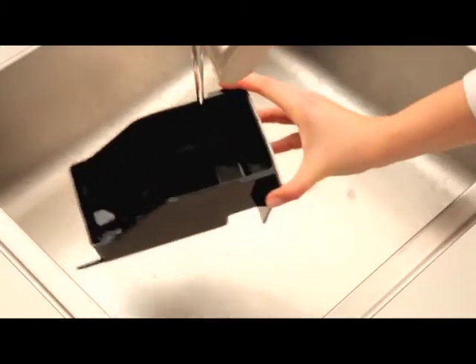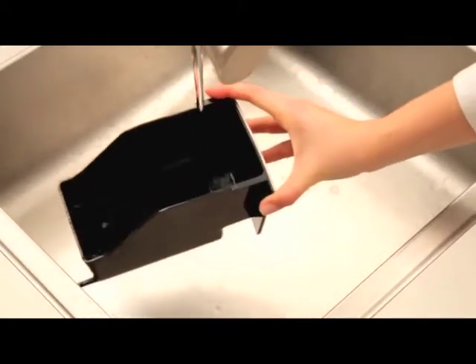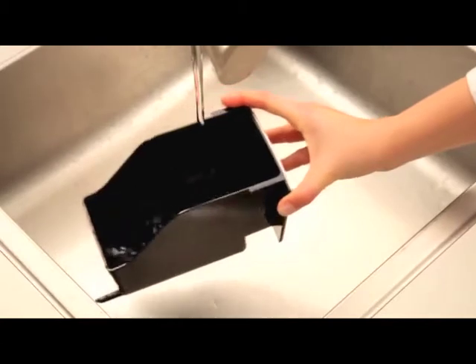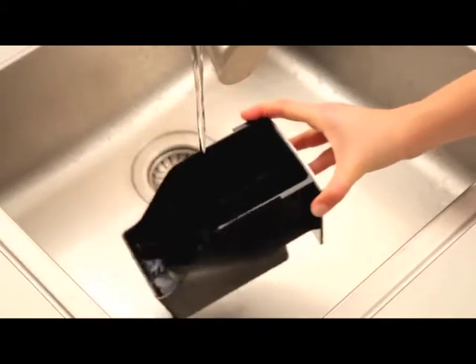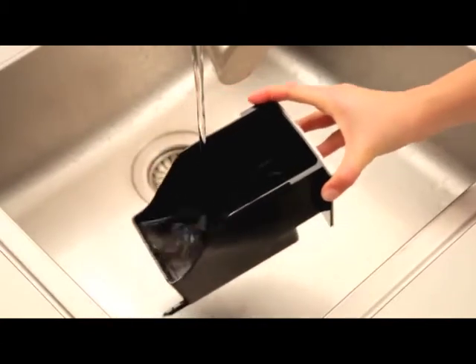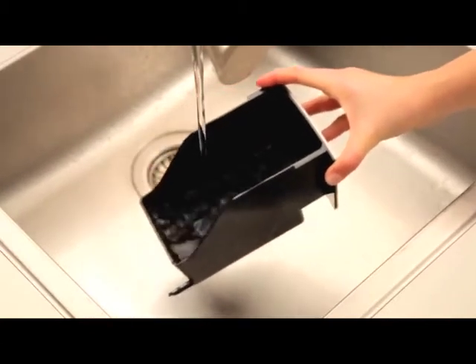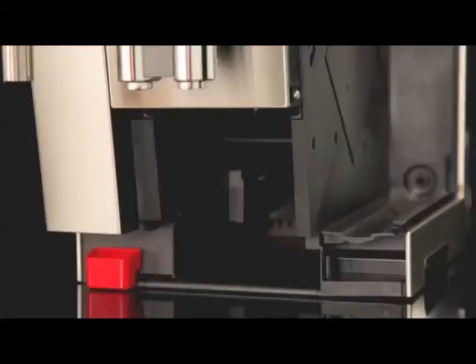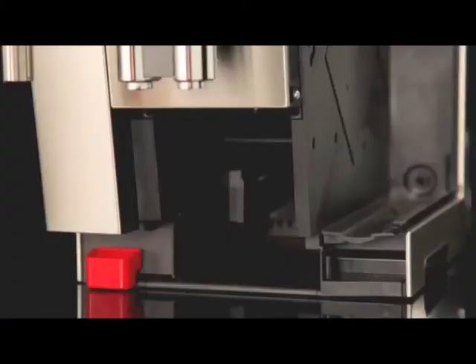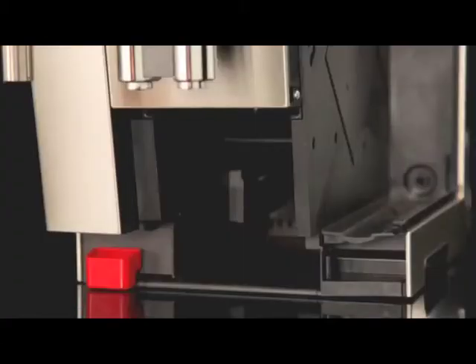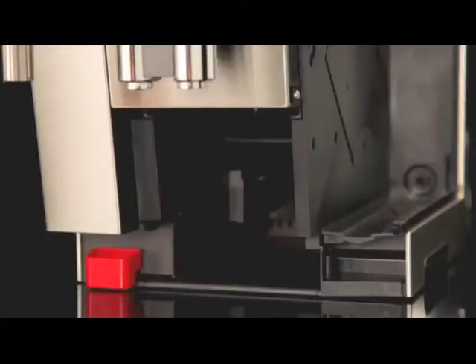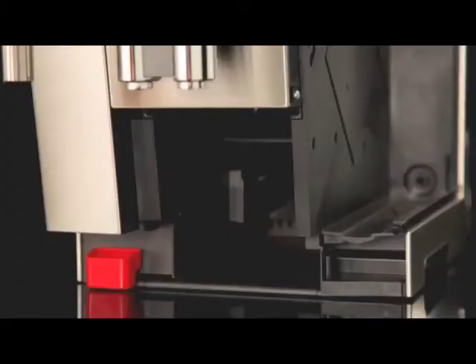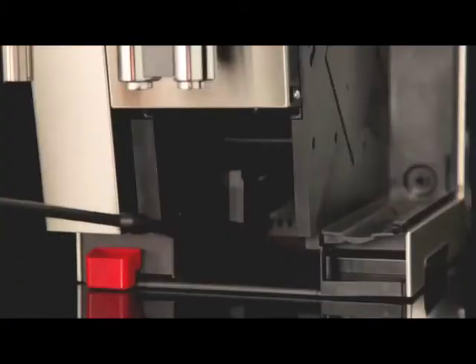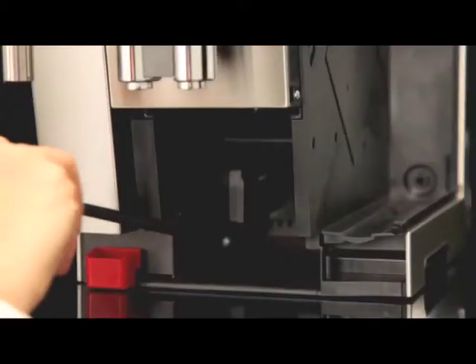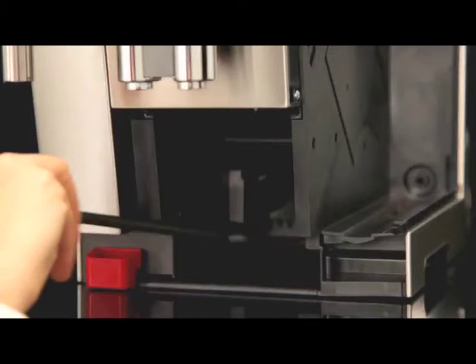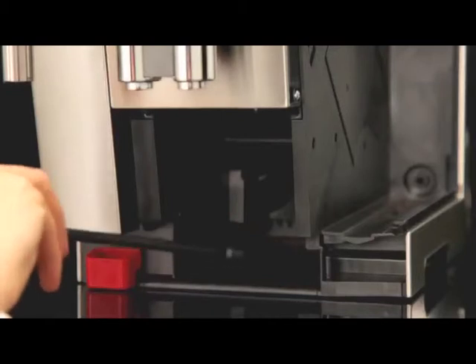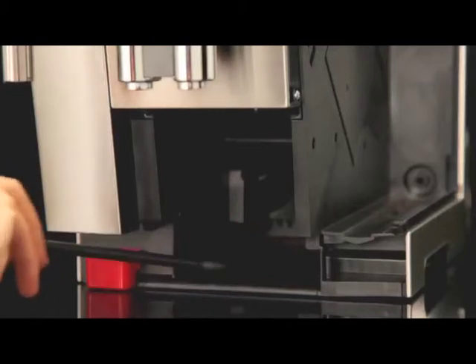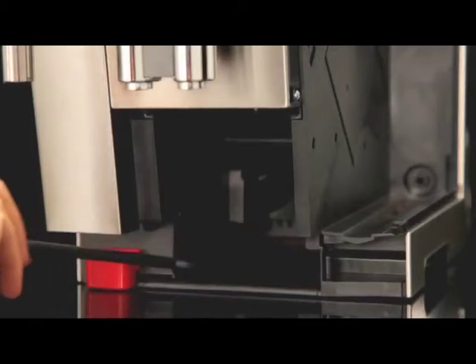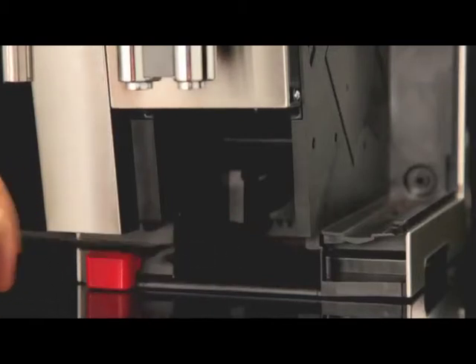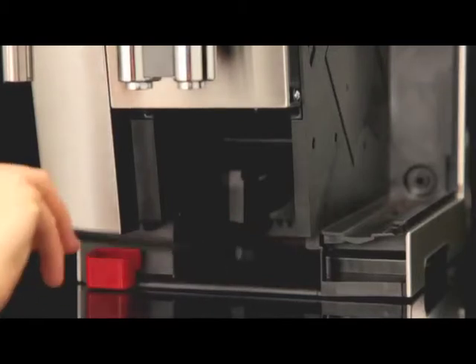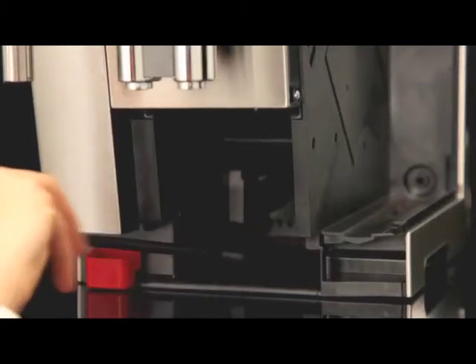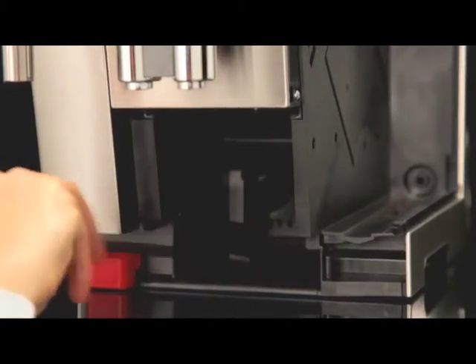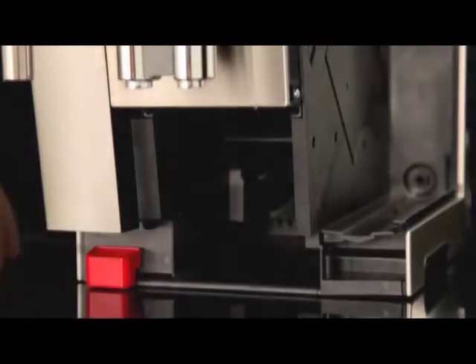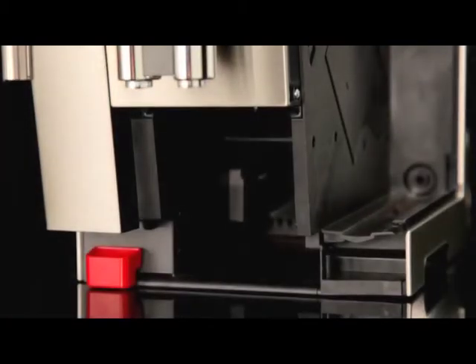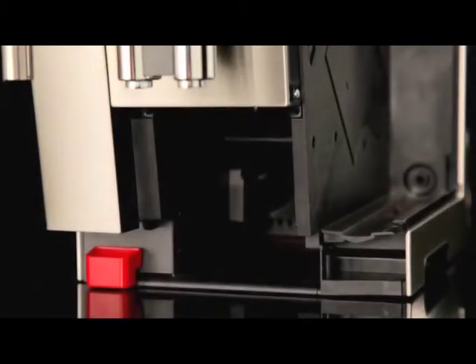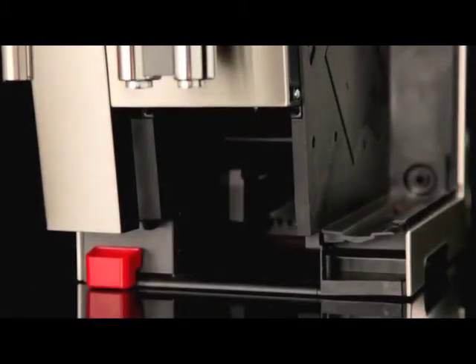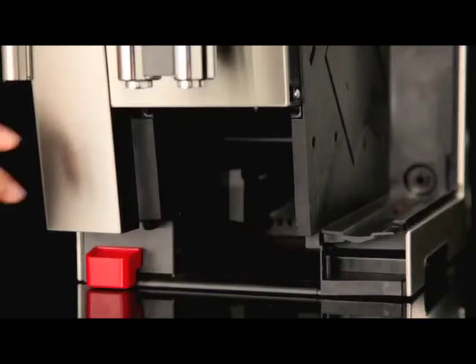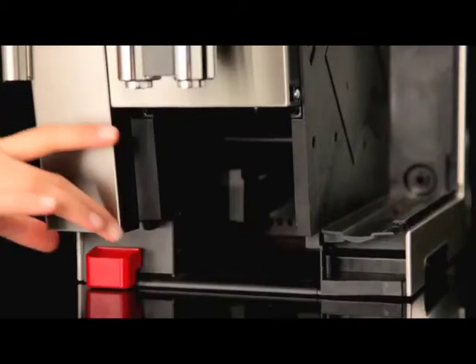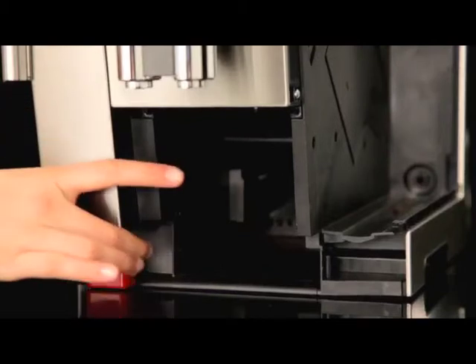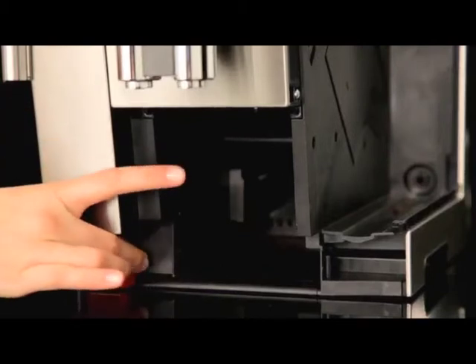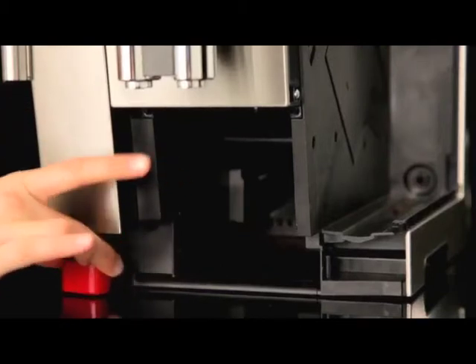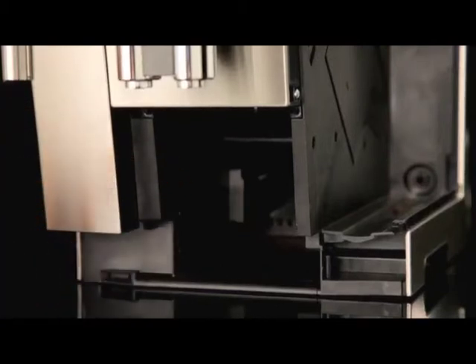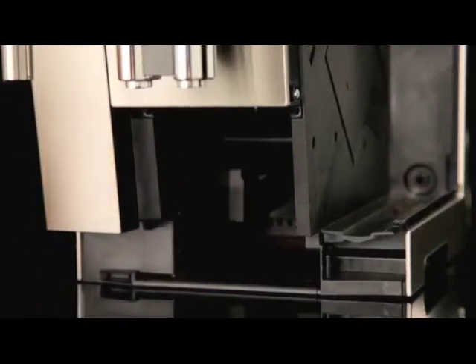To remove all residues left on the bottom, this can be done with the spatula or the brush provided. Check the condensate tray and empty if necessary.